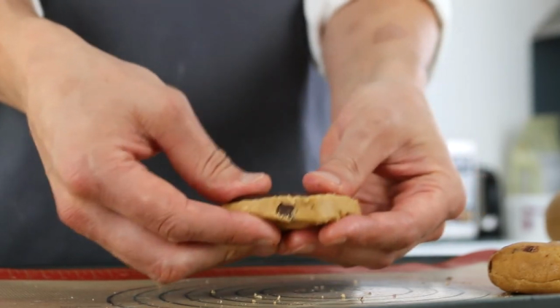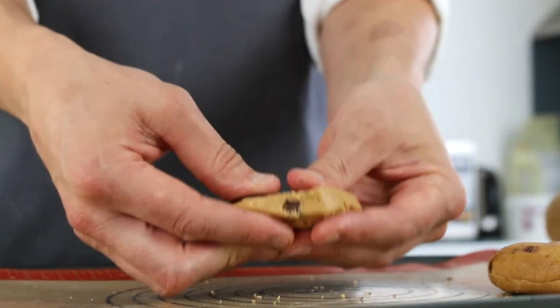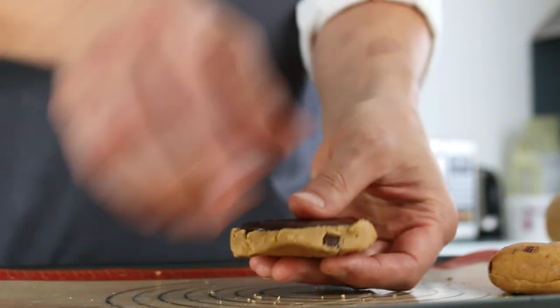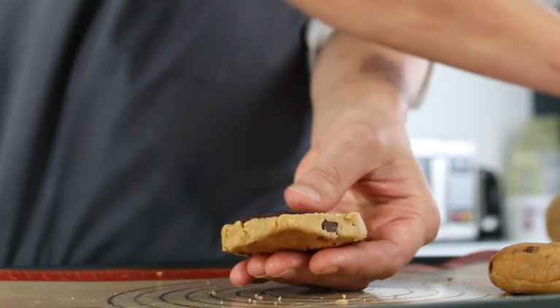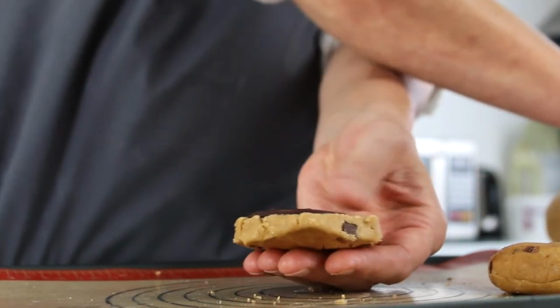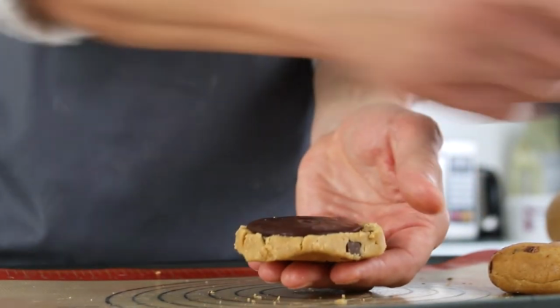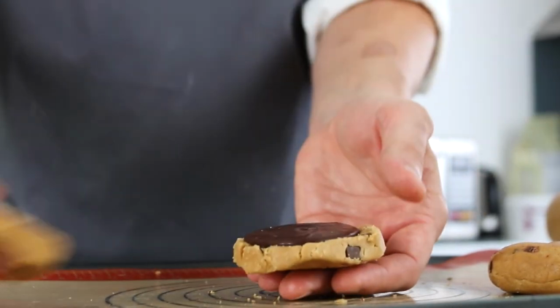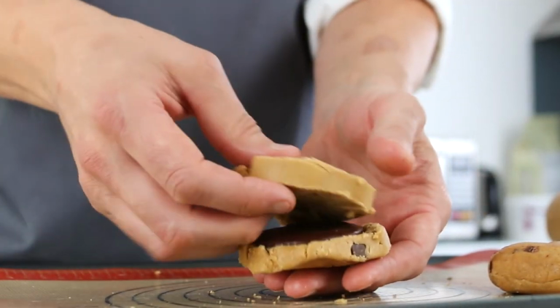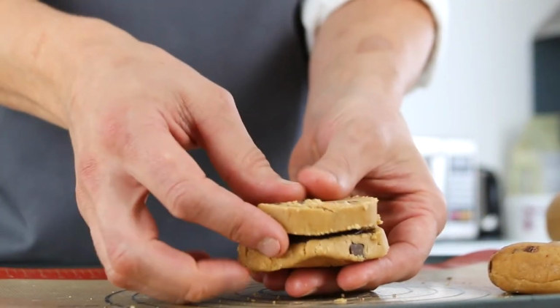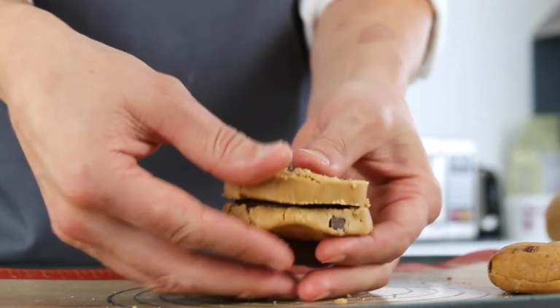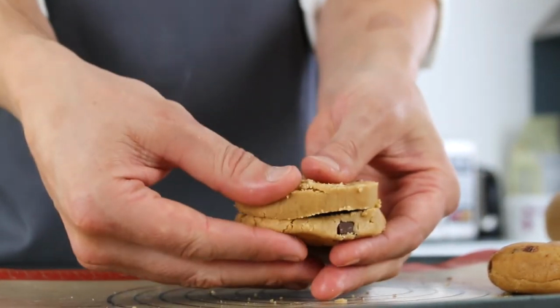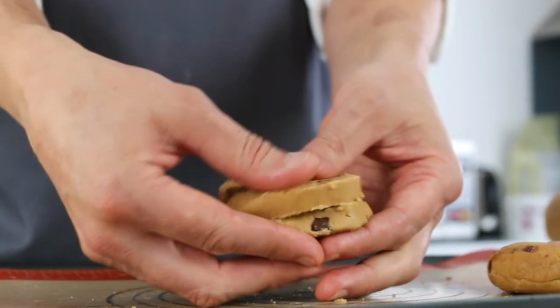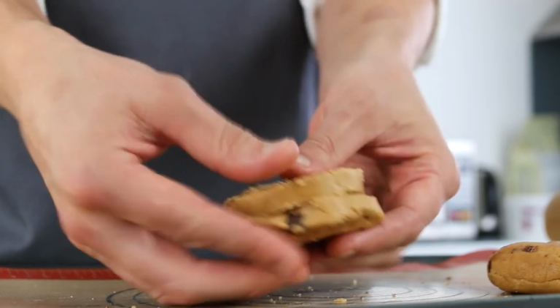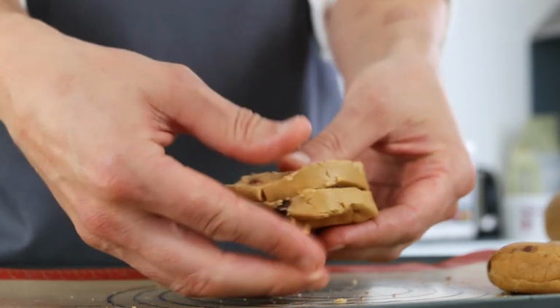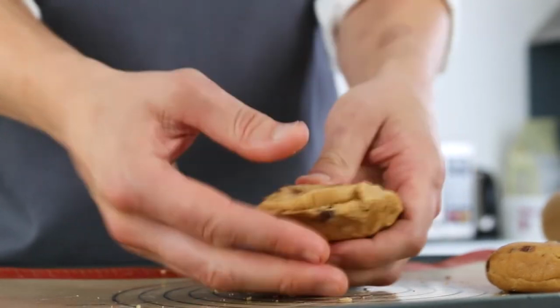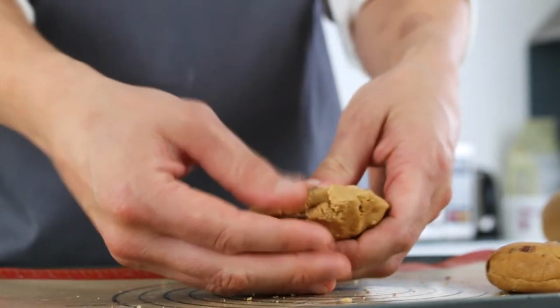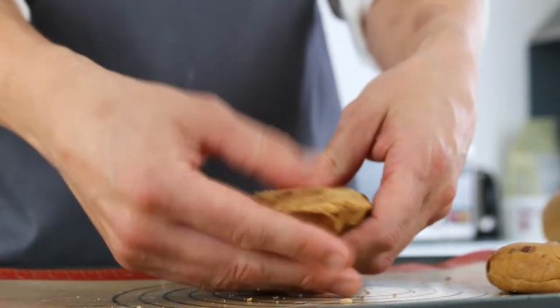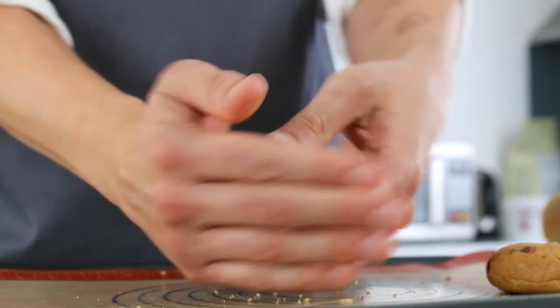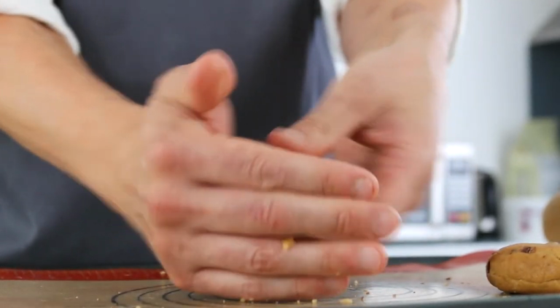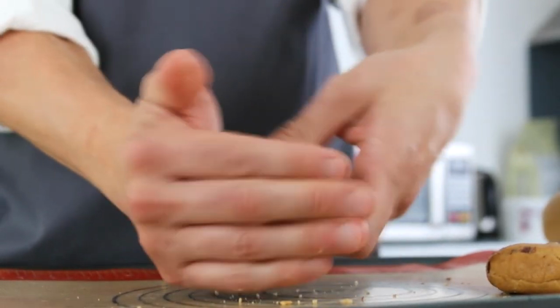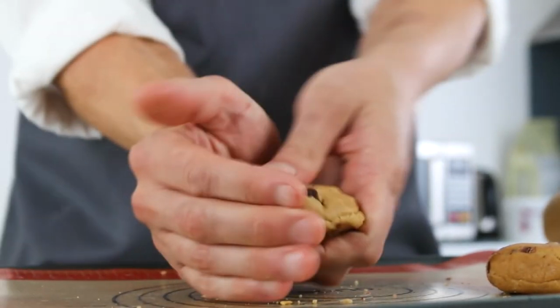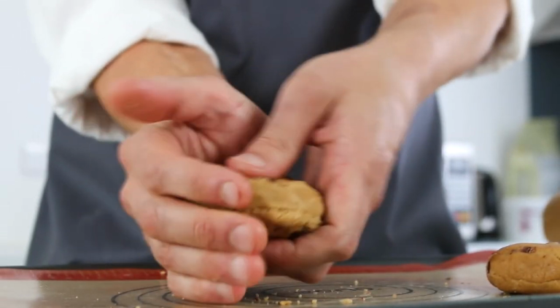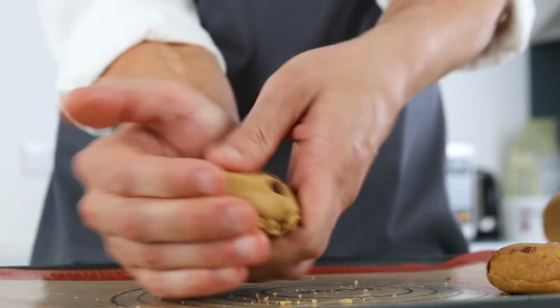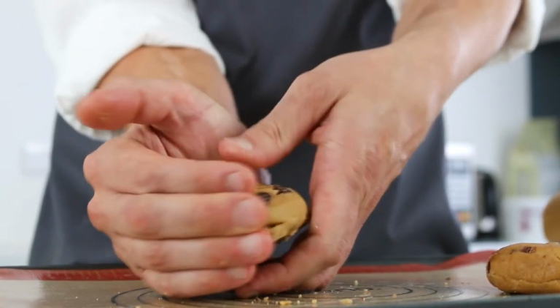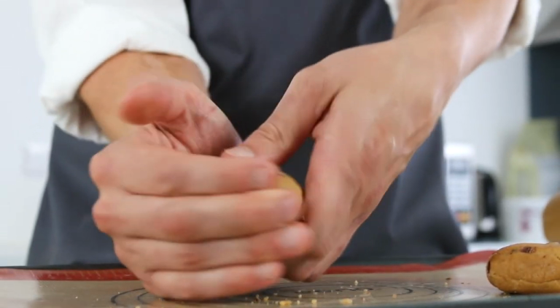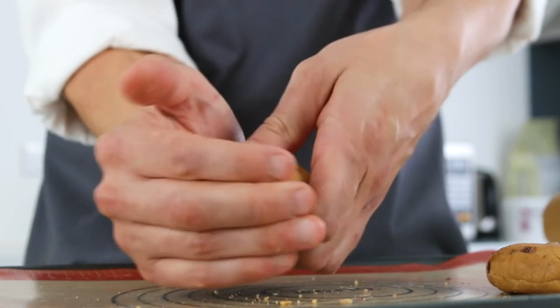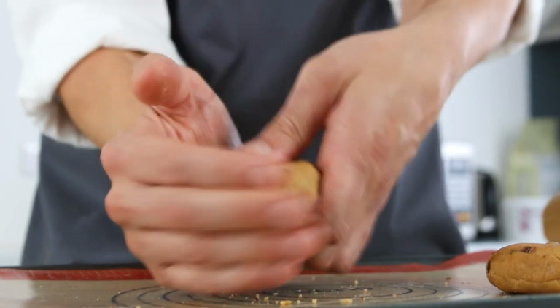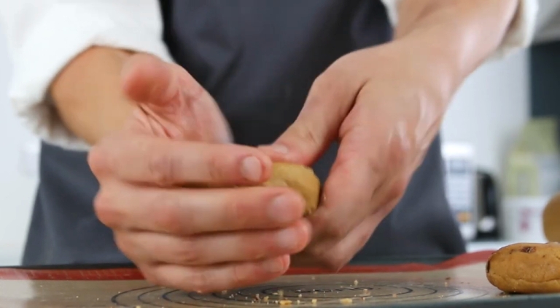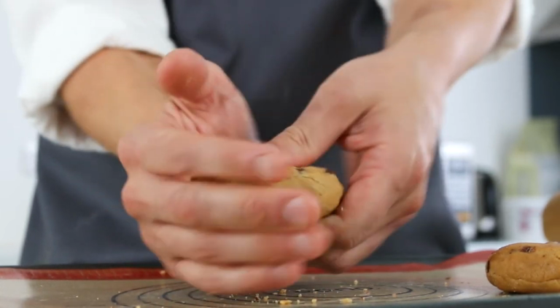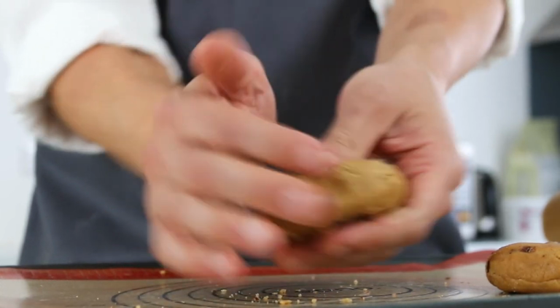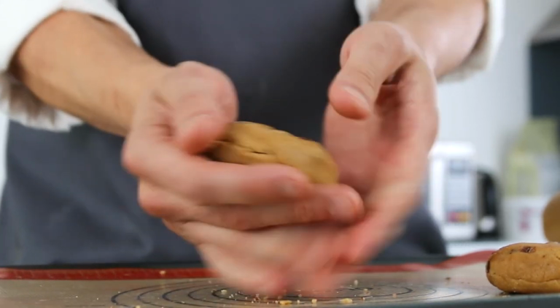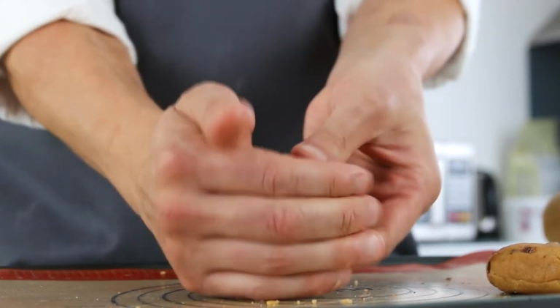Place them in the centre of one cookie dough puck and place another one on top, and seal. It's really important to make sure that you've sealed these well — you don't want the chocolate spilling out everywhere during the bake.